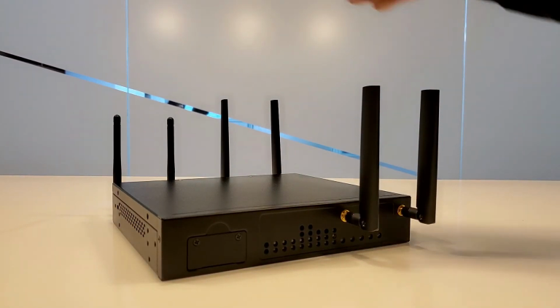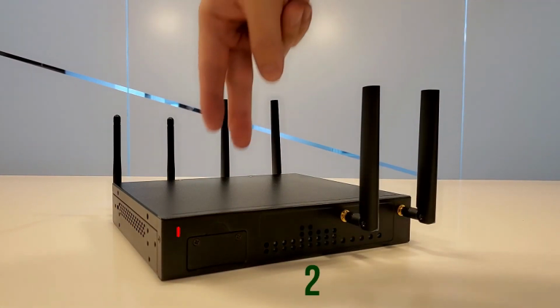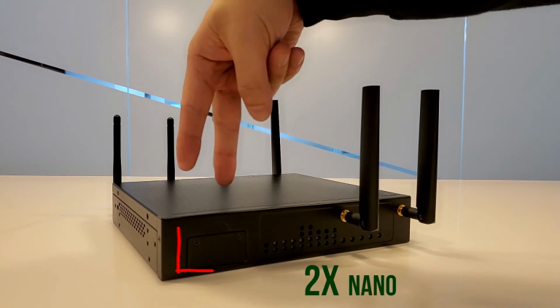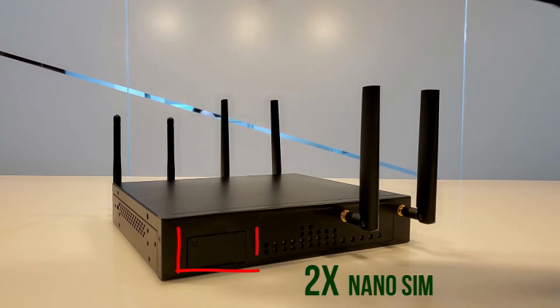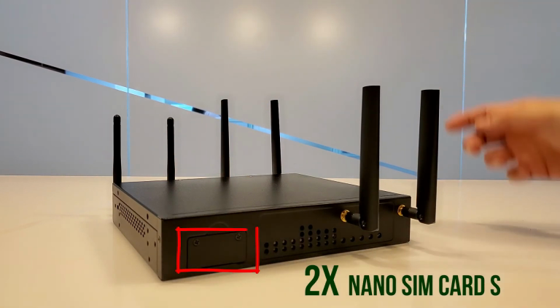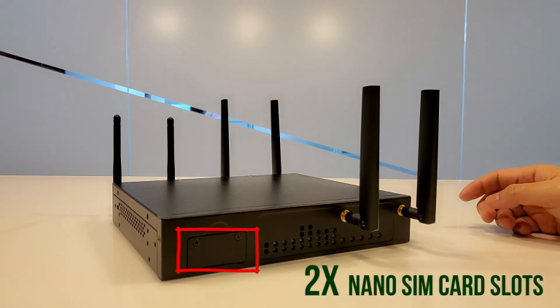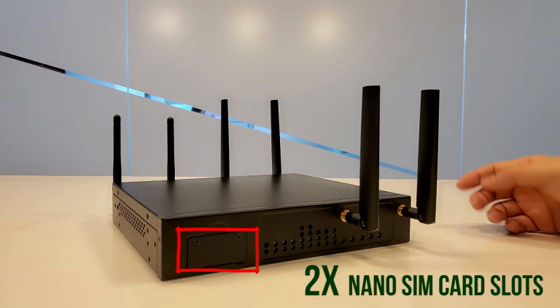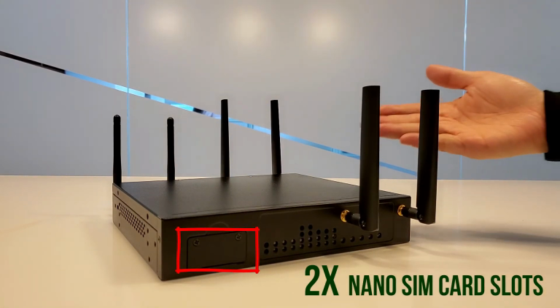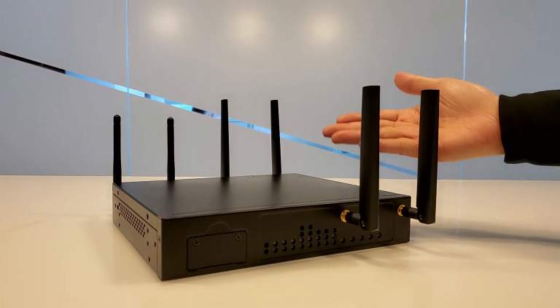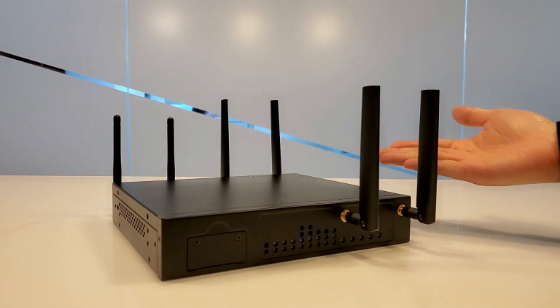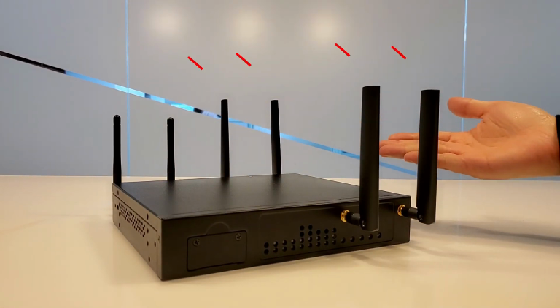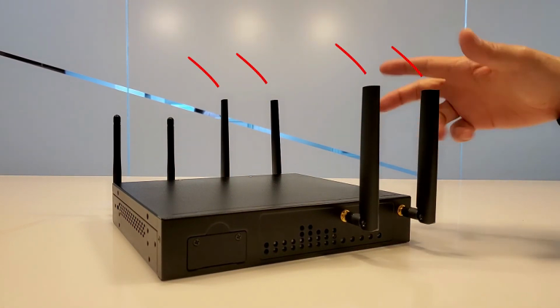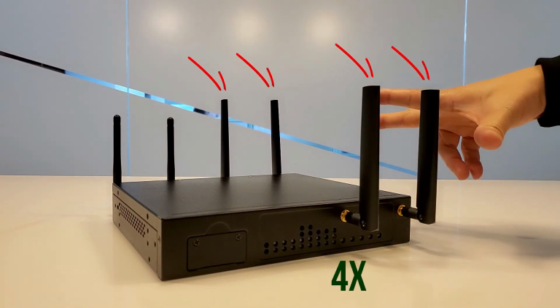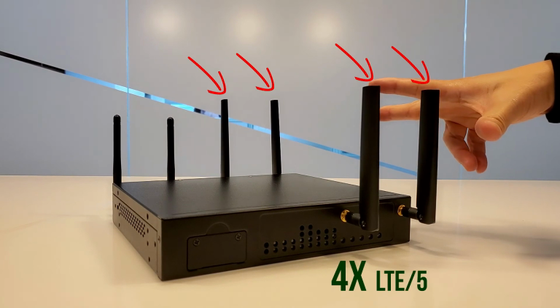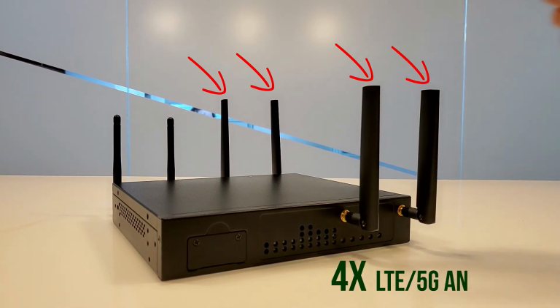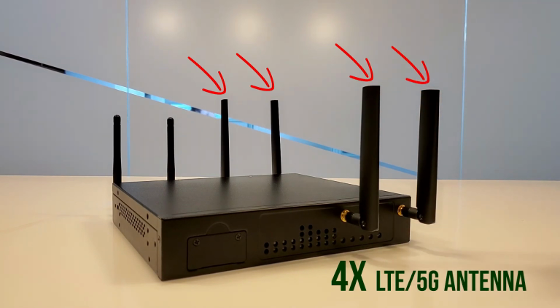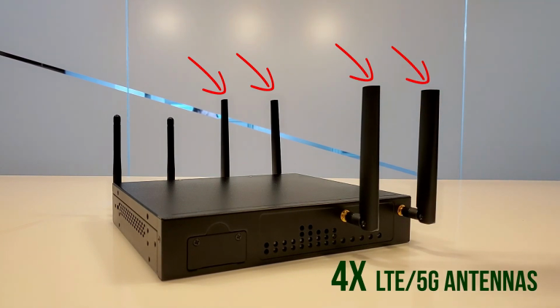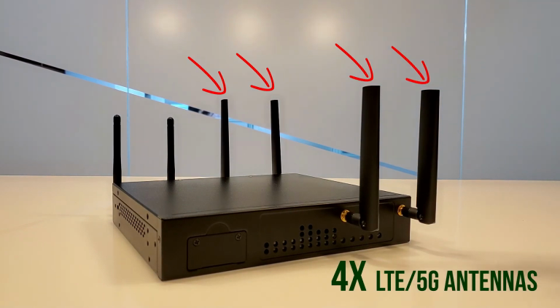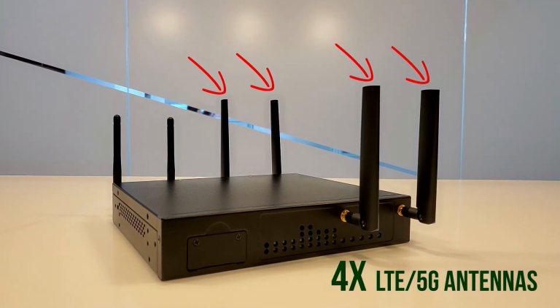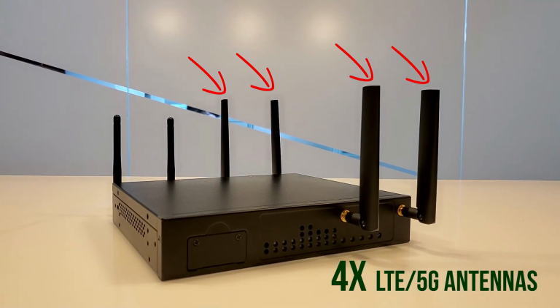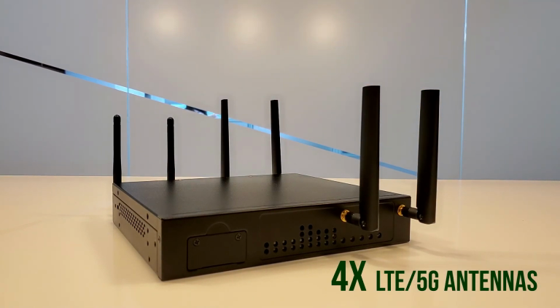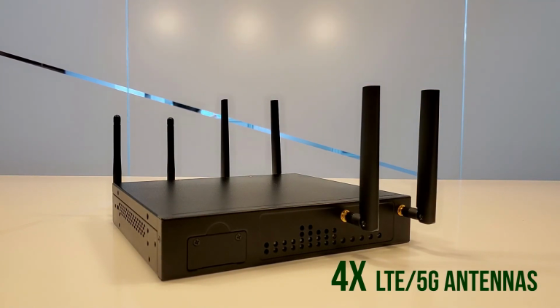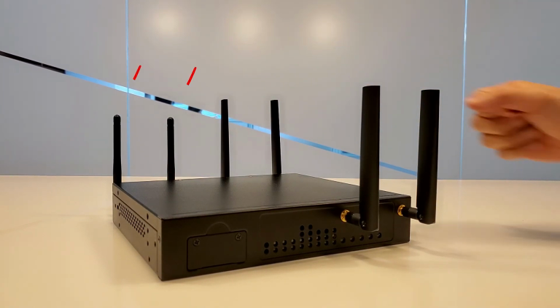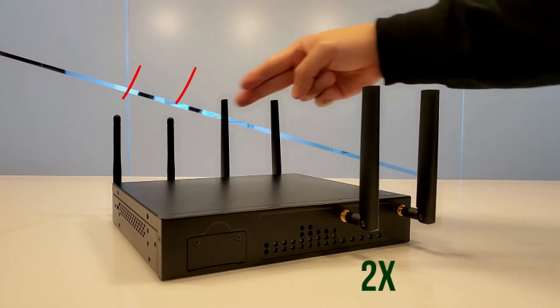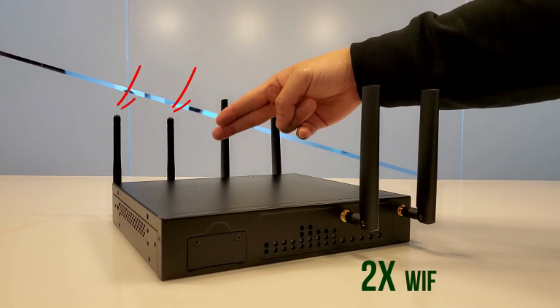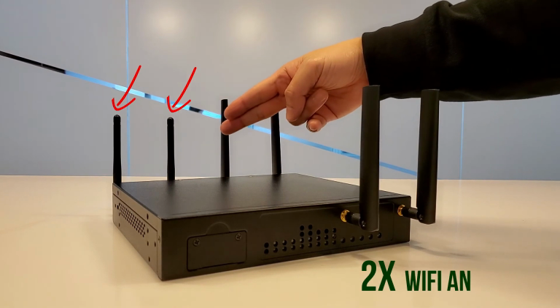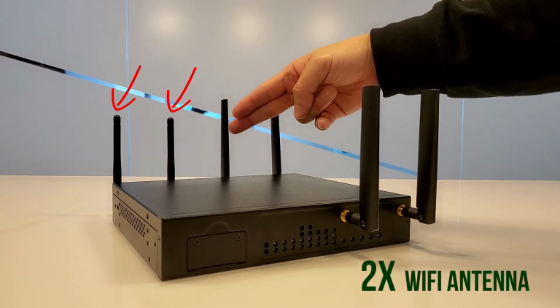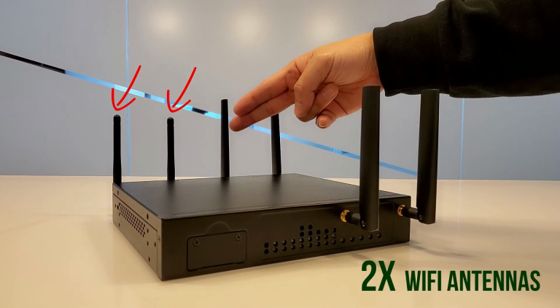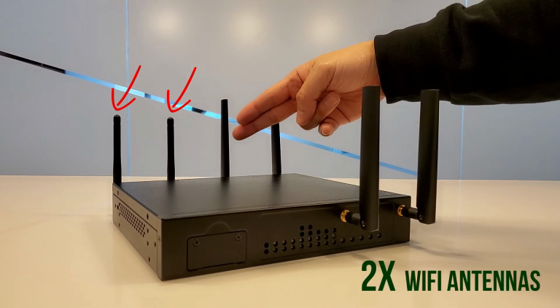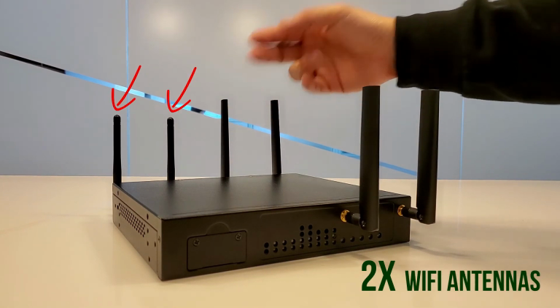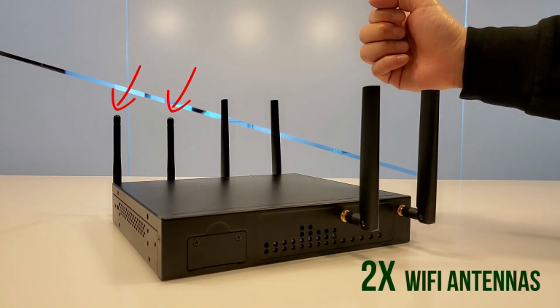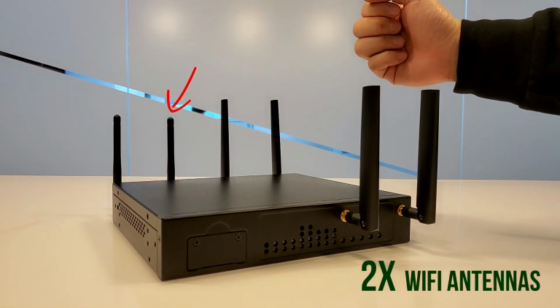As for the frontal view of the NCA1516, it supports two dual nano SIM cards. You can see the six antennas: four antennas for 4G LTE and 5G capability, along with Wi-Fi 6 supporting 2.4GHz and 5GHz bandwidth.